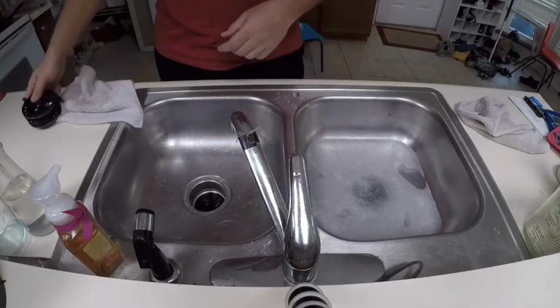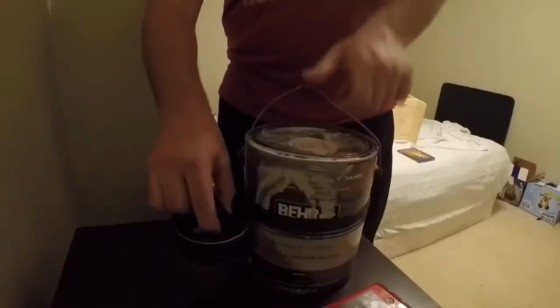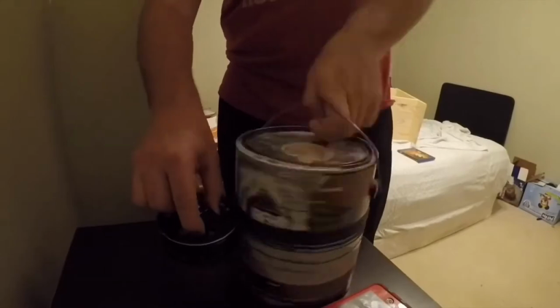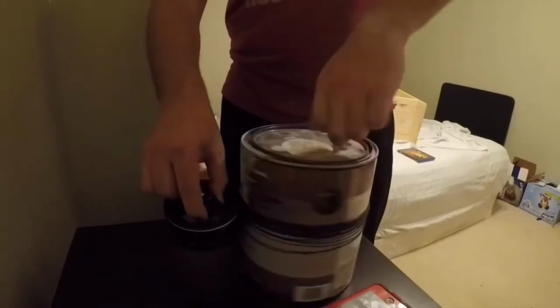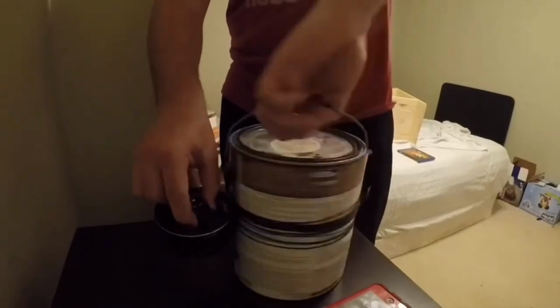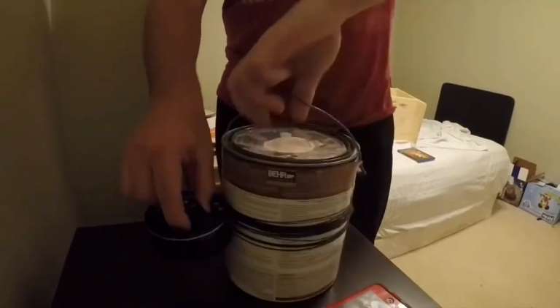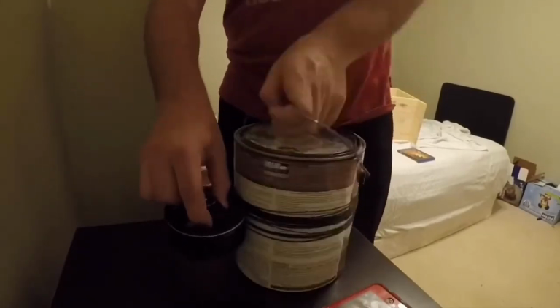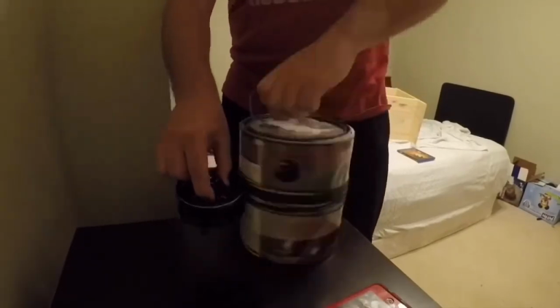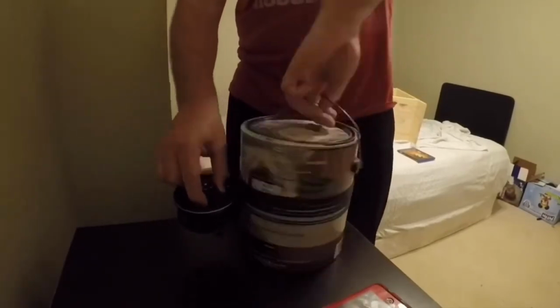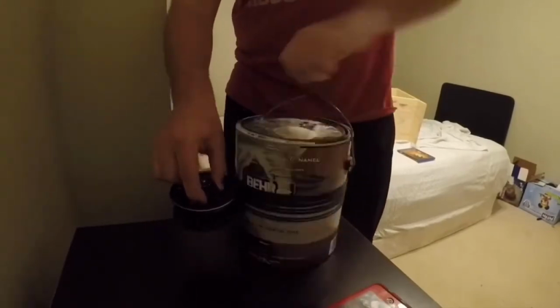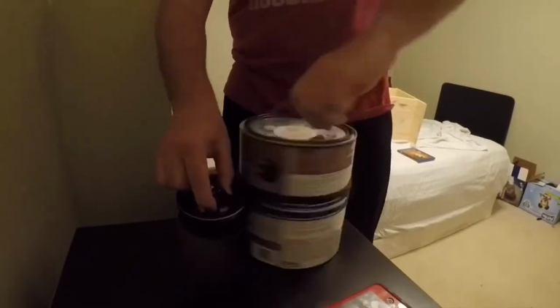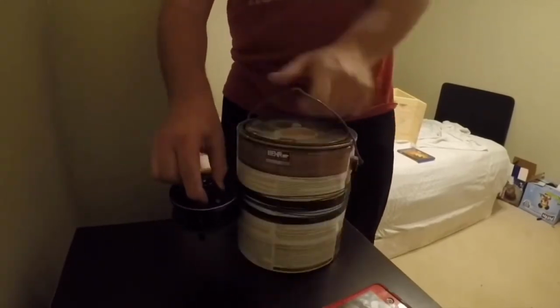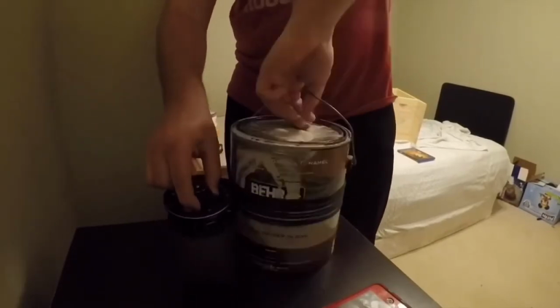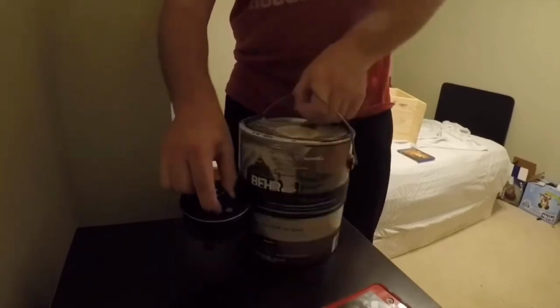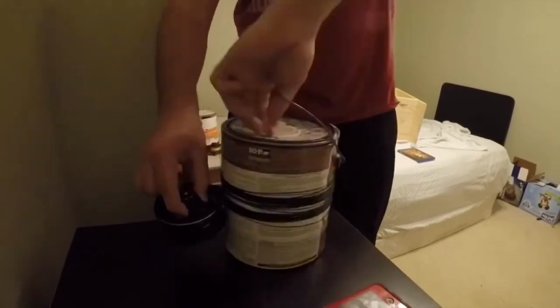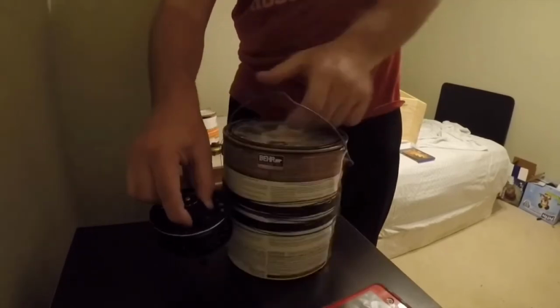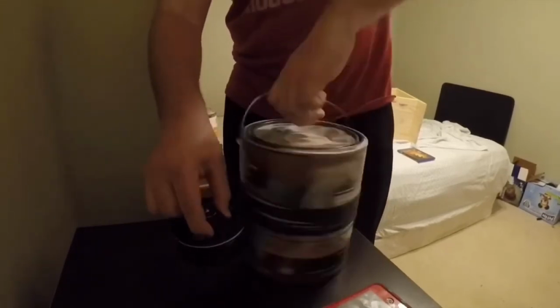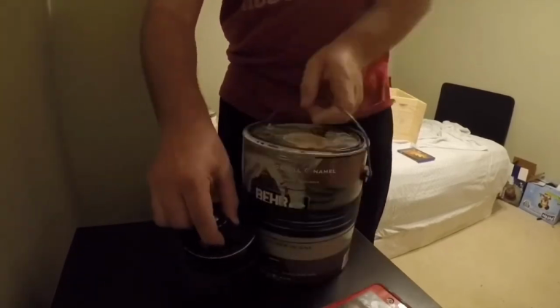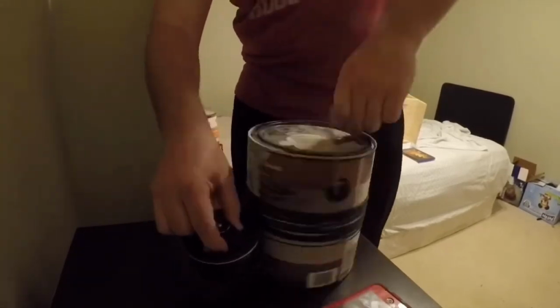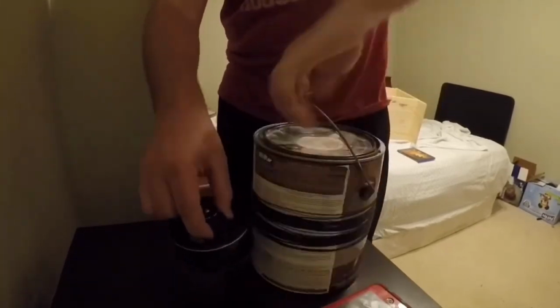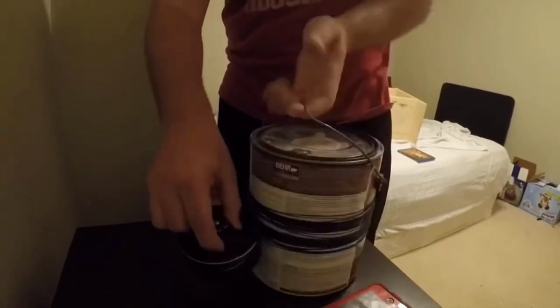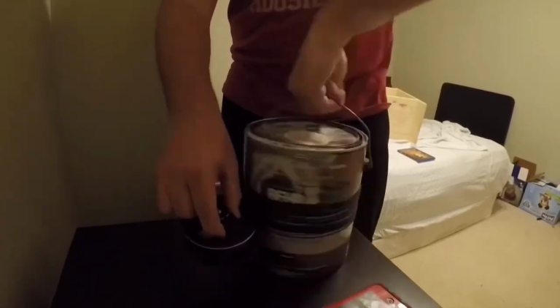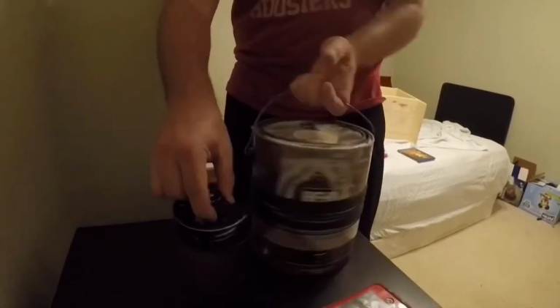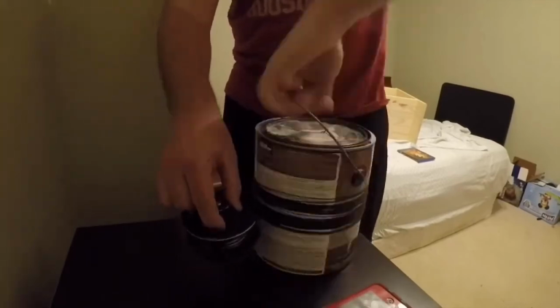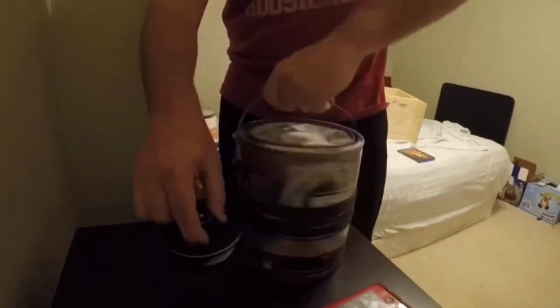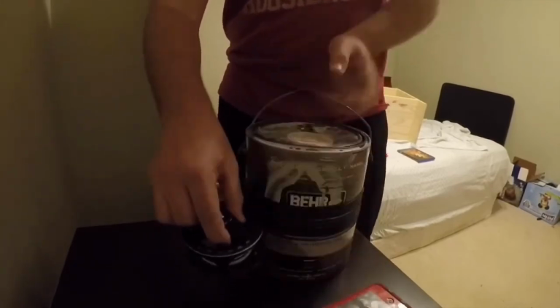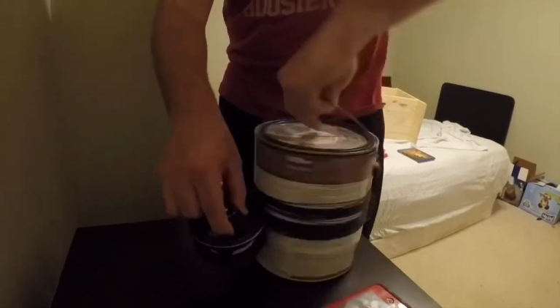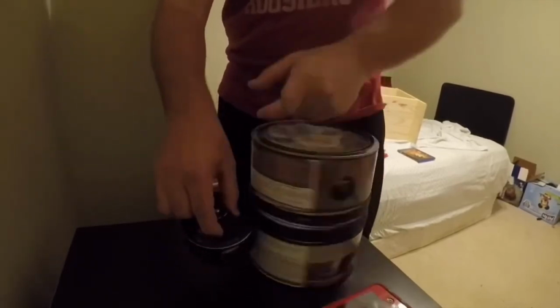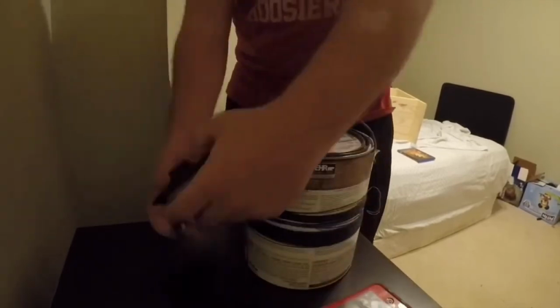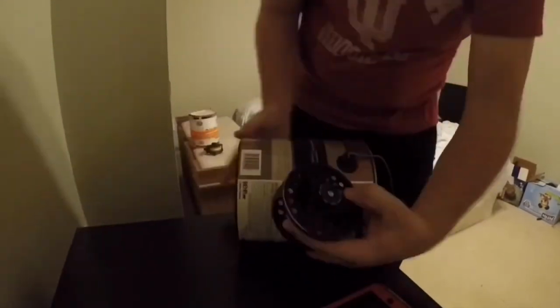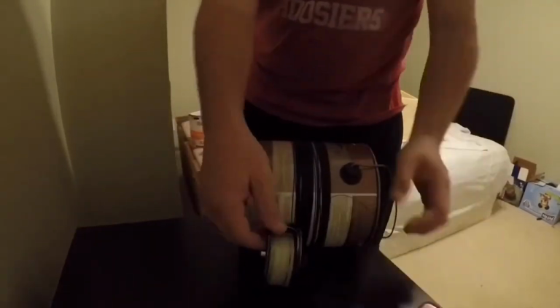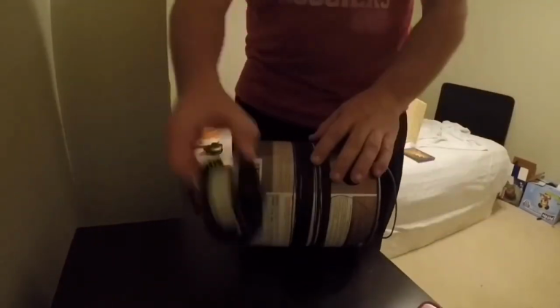As any angler knows, fishing line has memory, and fly line is no exception. If you know you won't be fly fishing for a while, wrap your fly line around an old coffee or paint can to prevent it from remembering the tight coils from being stored on a fly reel.